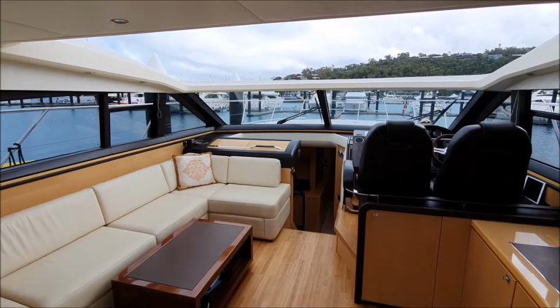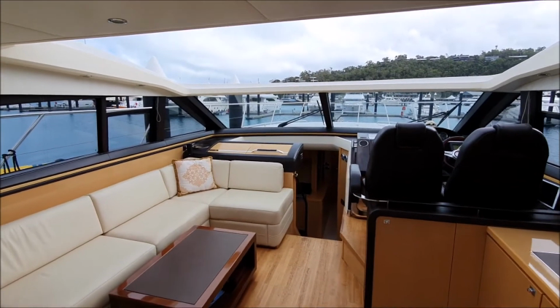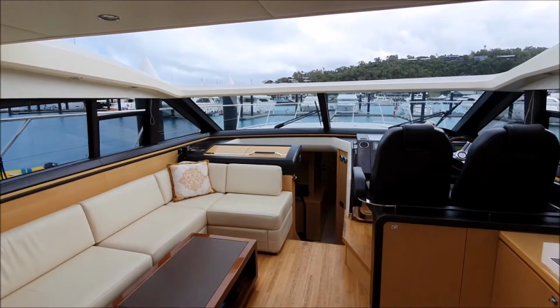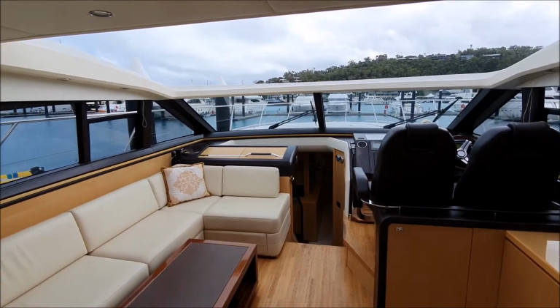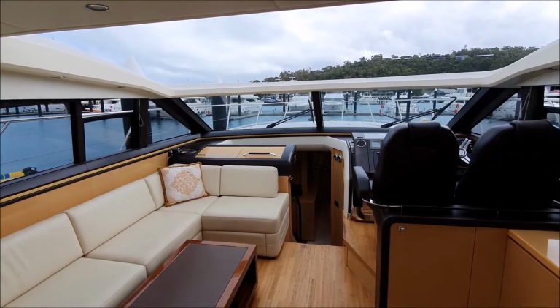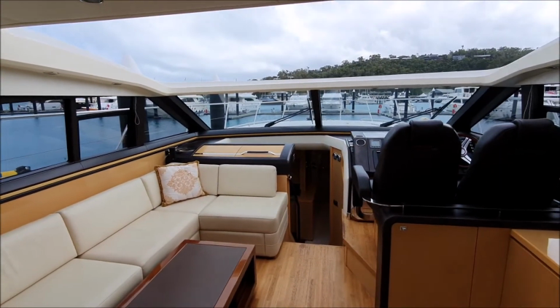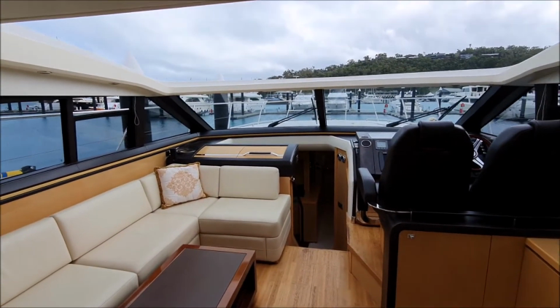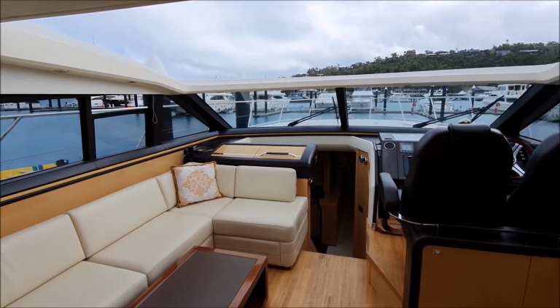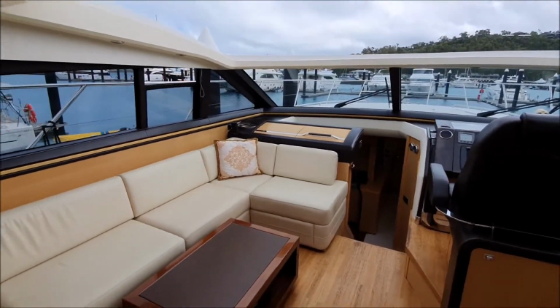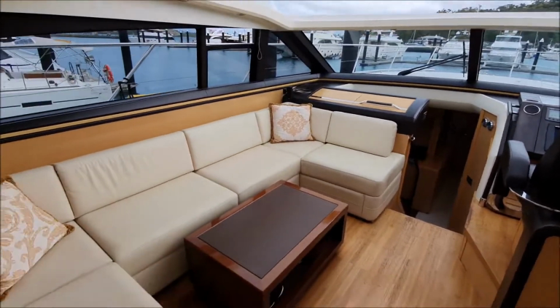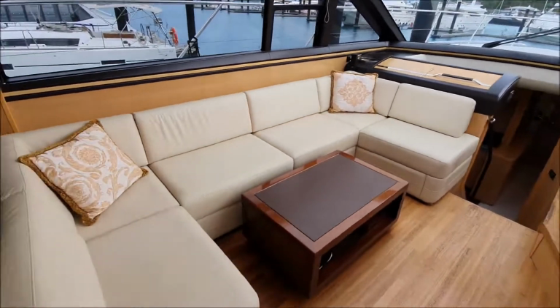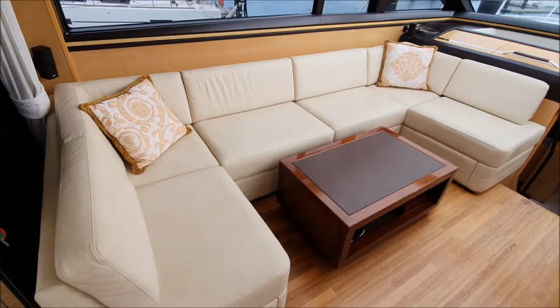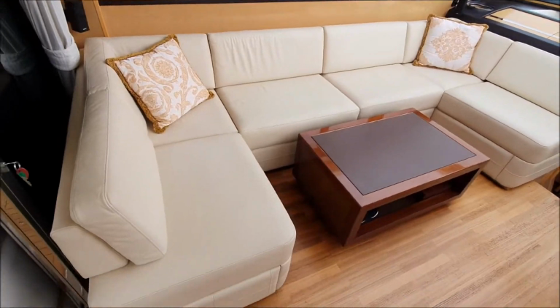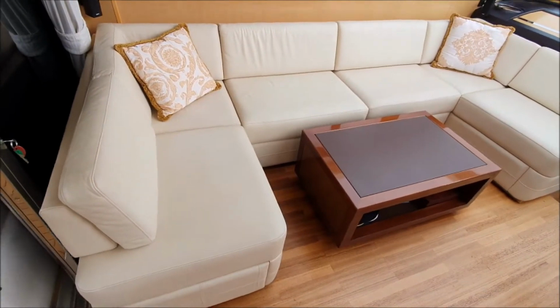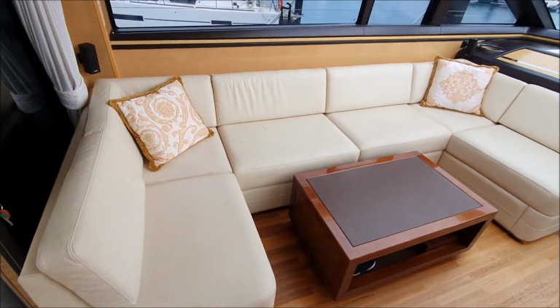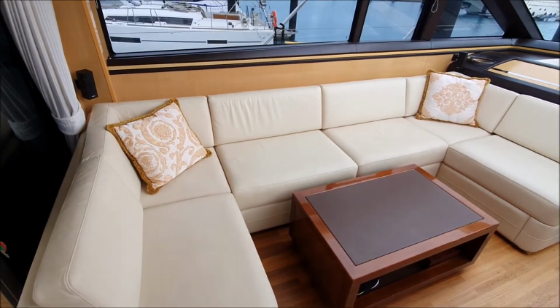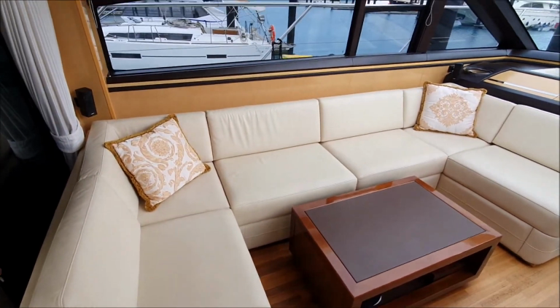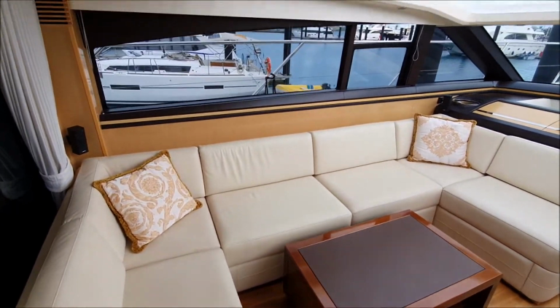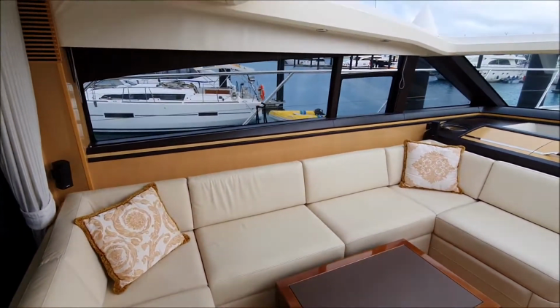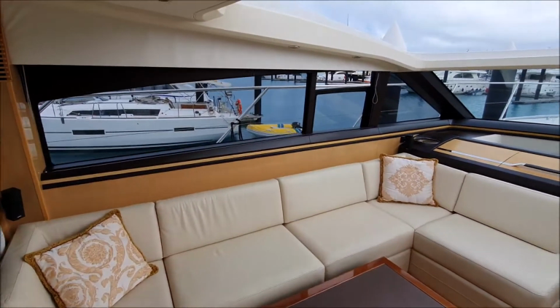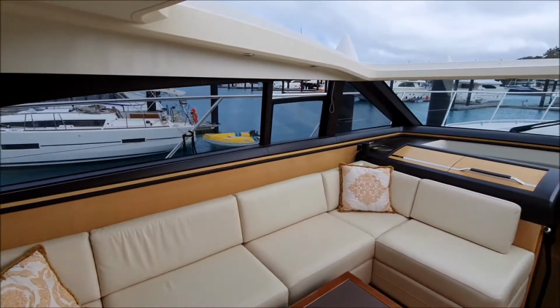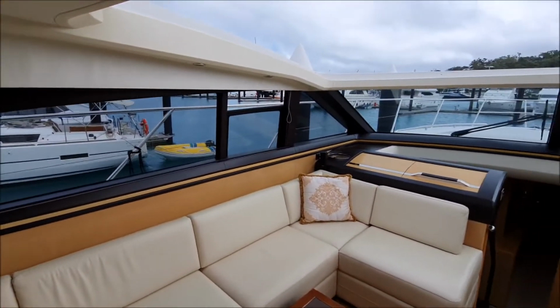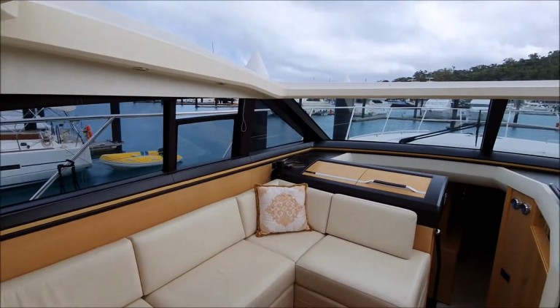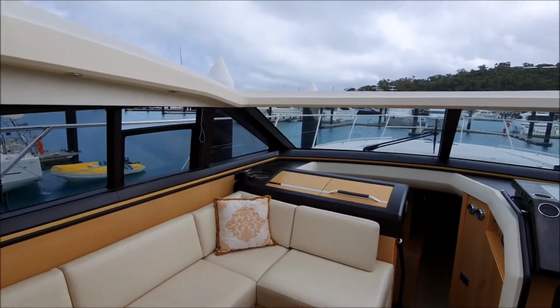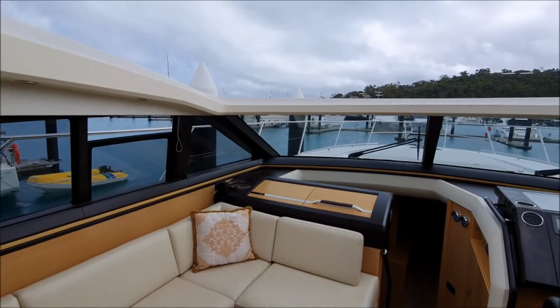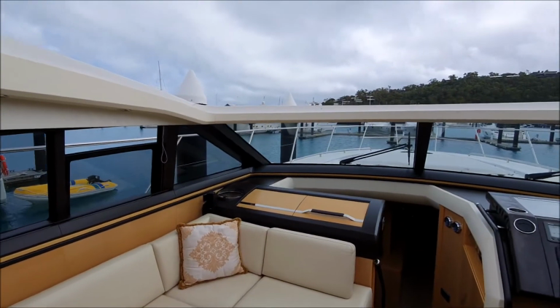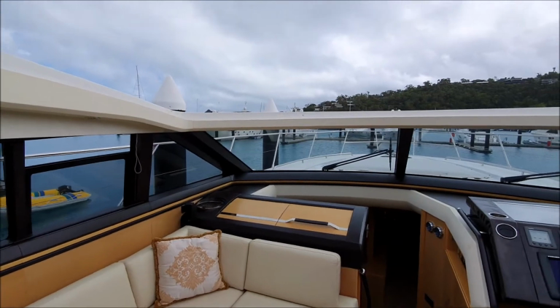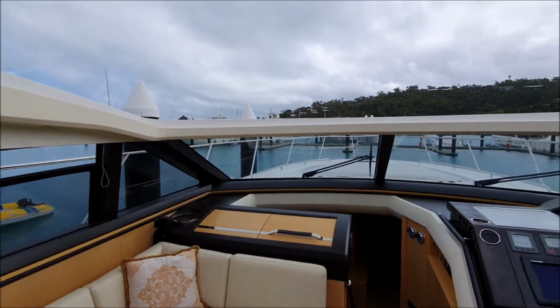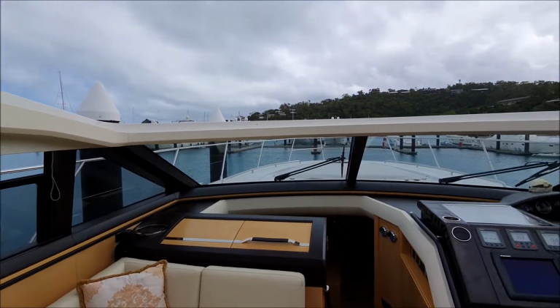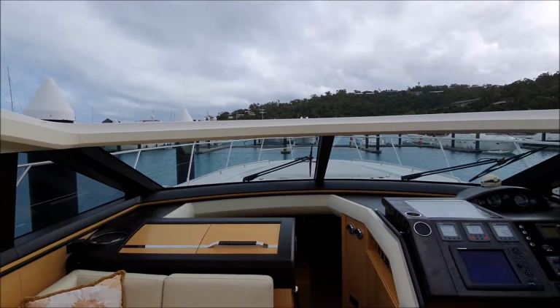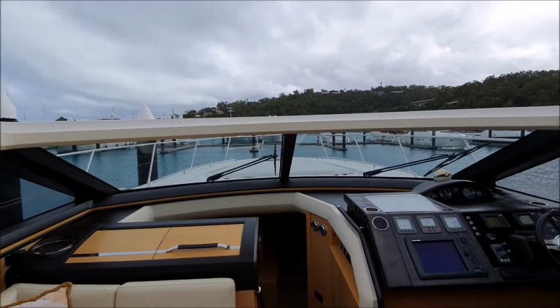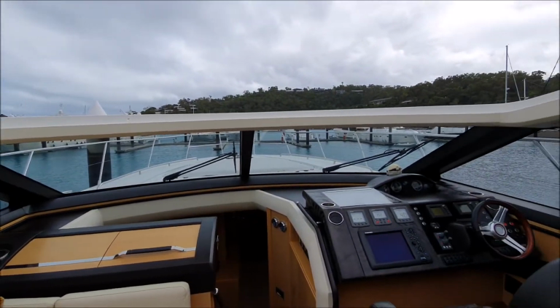There's a retractable sunroof — a bit nicer when the sun is shining, but it really opens up the whole area.